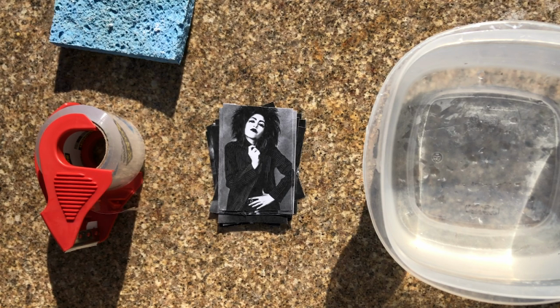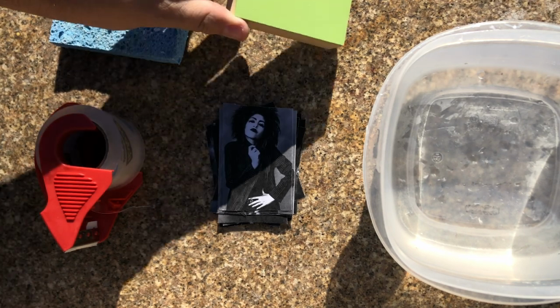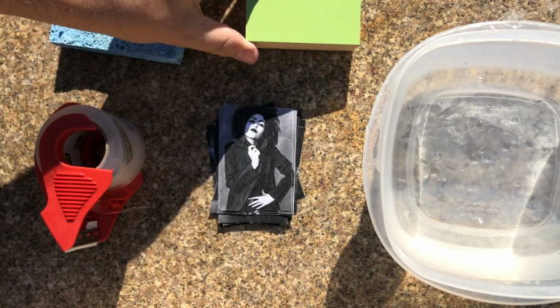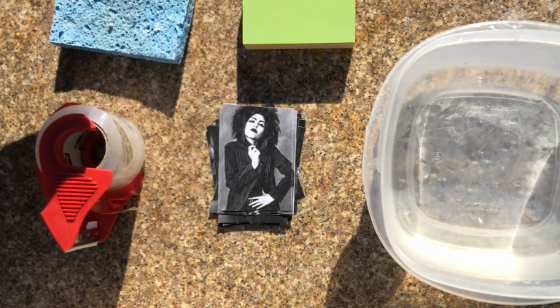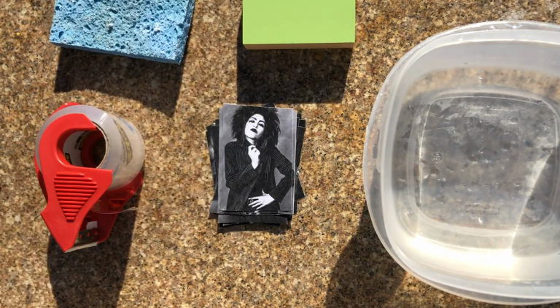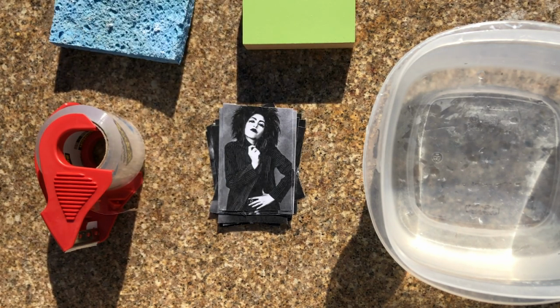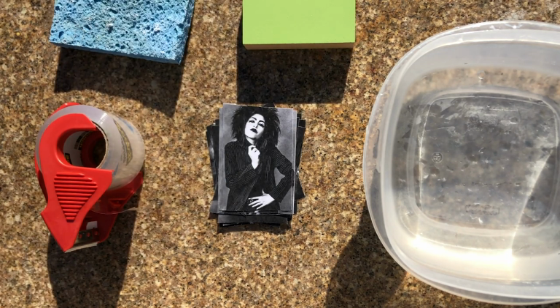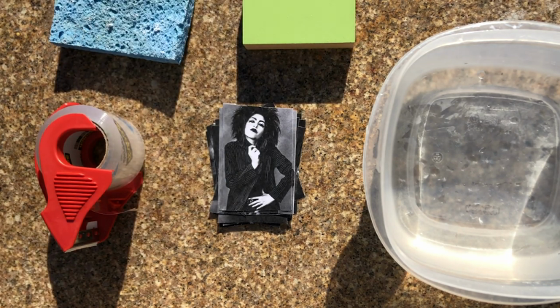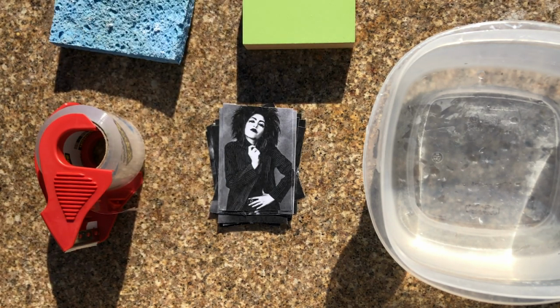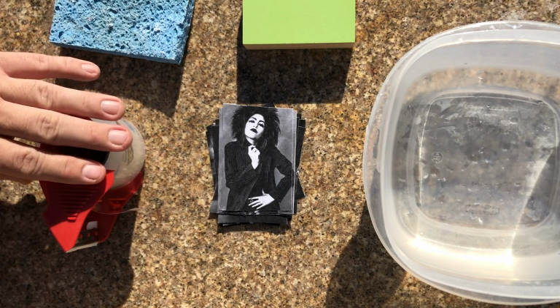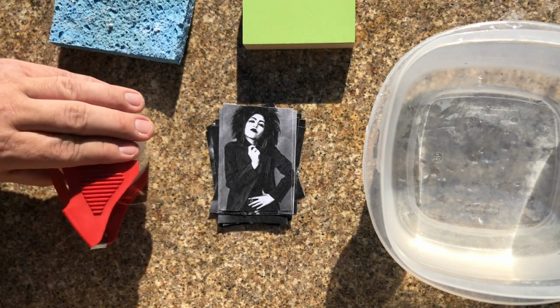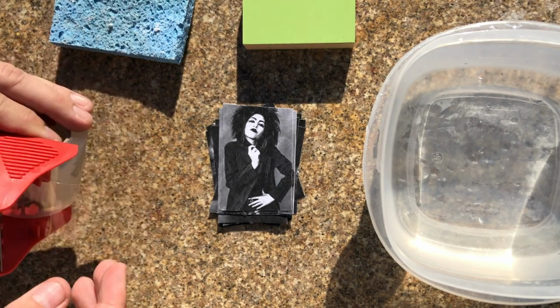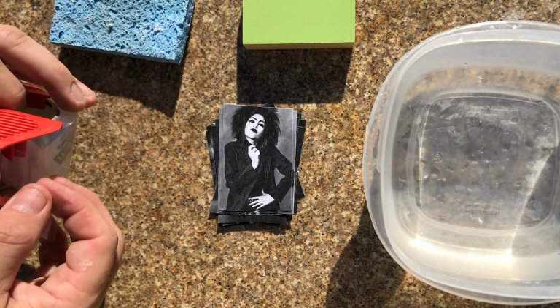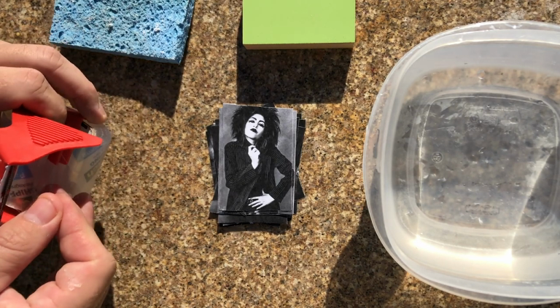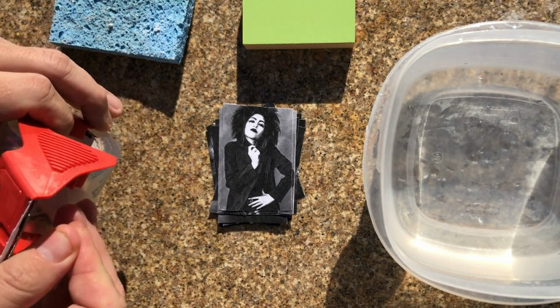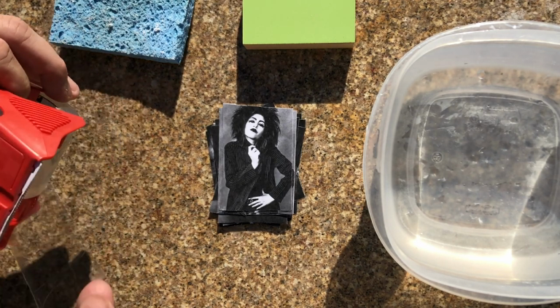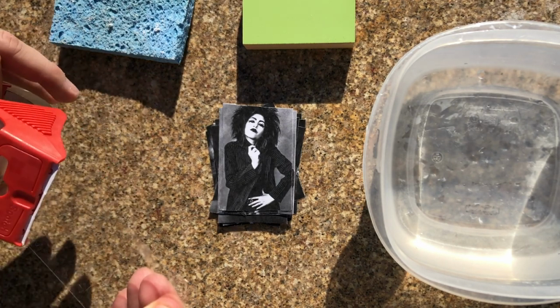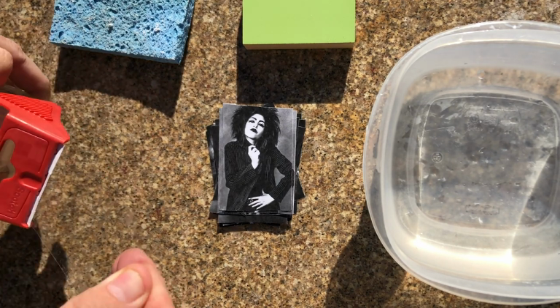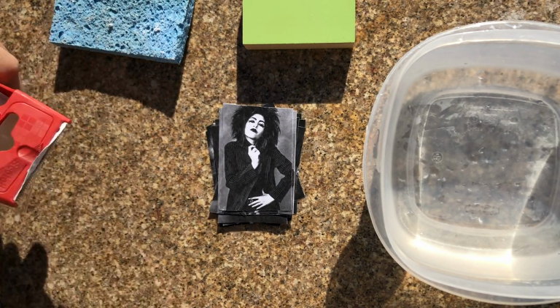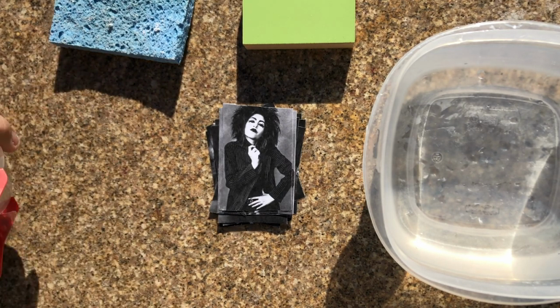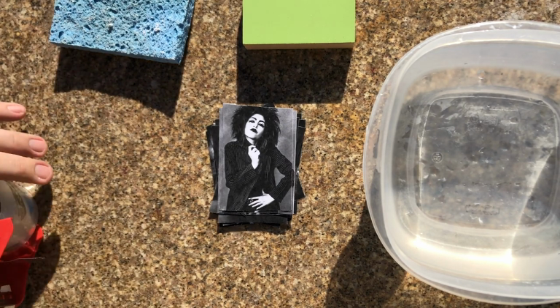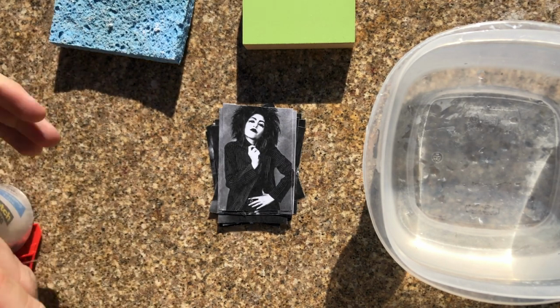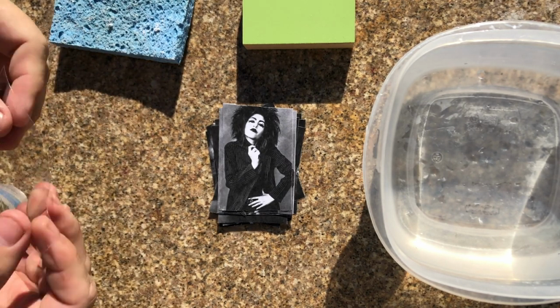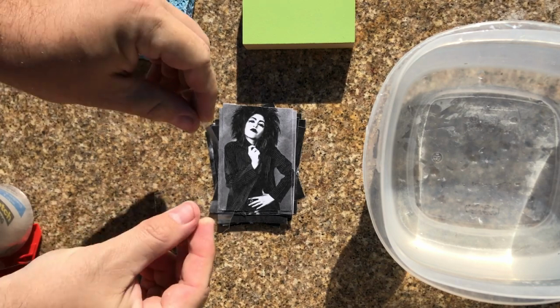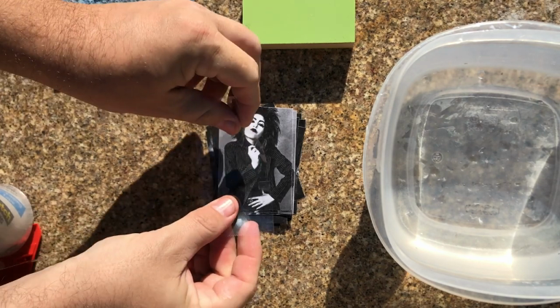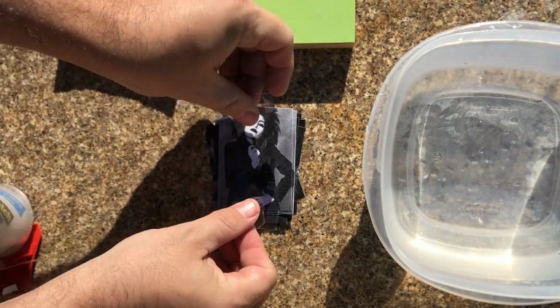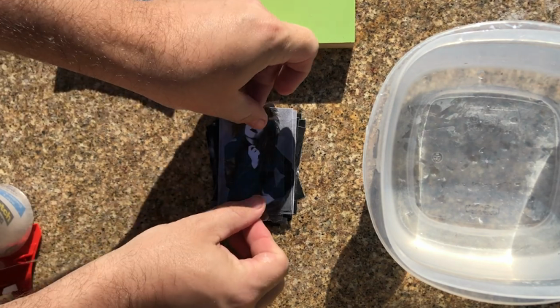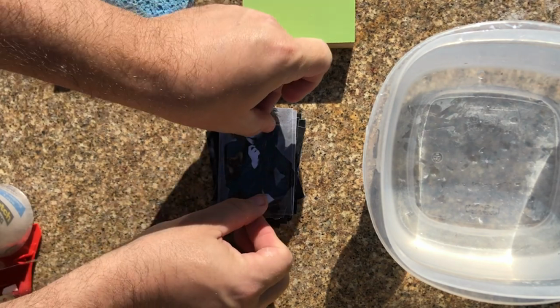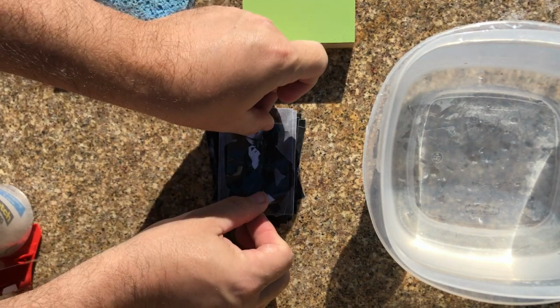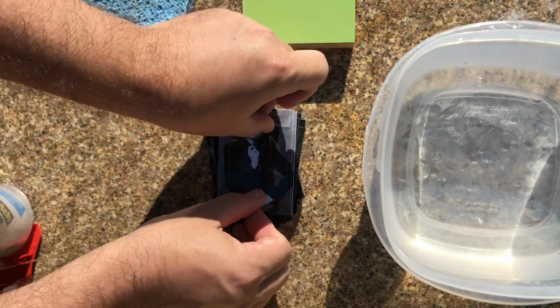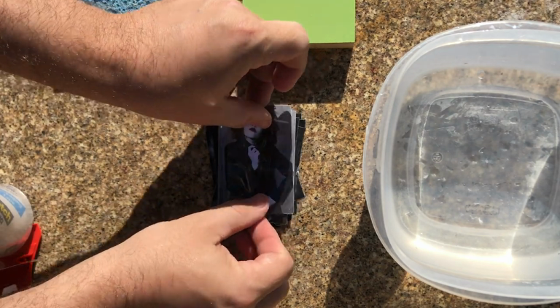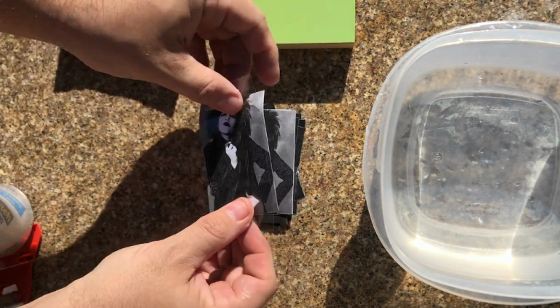I'm using black and white, but you can absolutely use color for this technique if that's your jam. I'm going to place the Xerox on the back of the packing tape — sticky side onto the image surface.